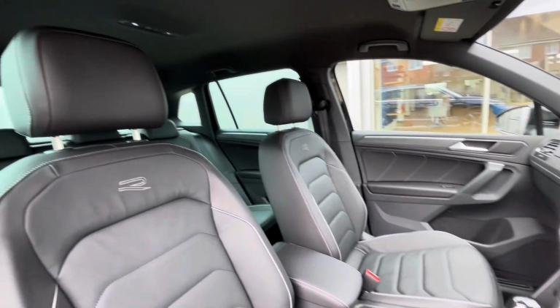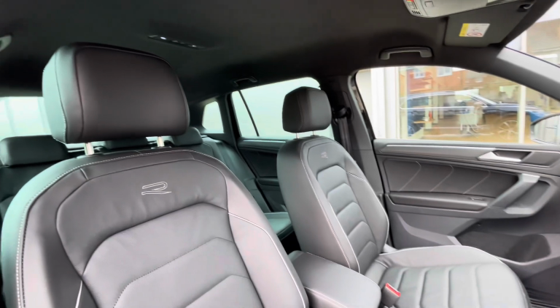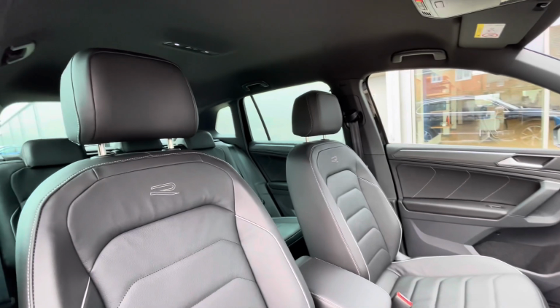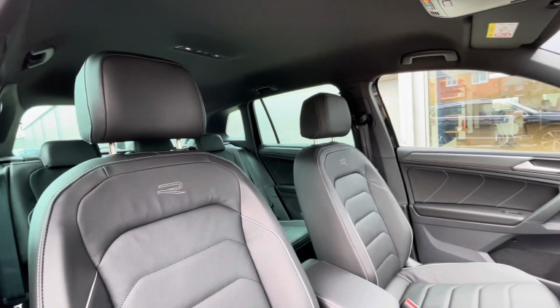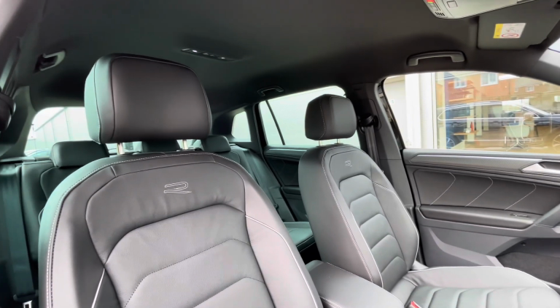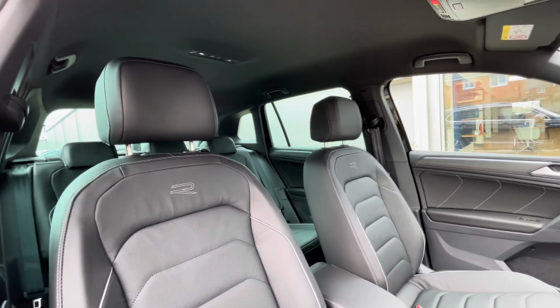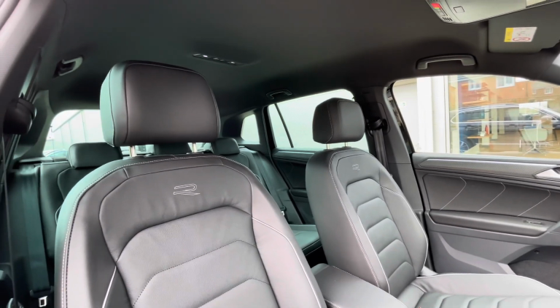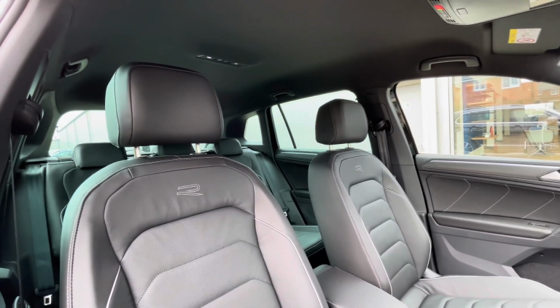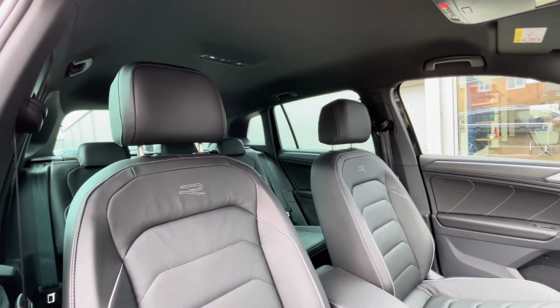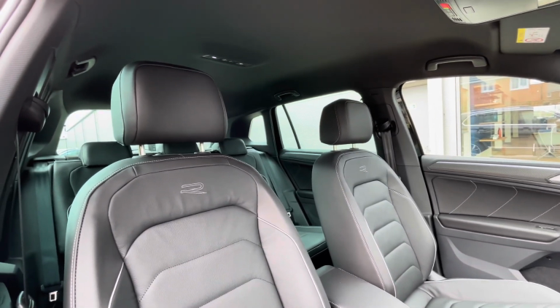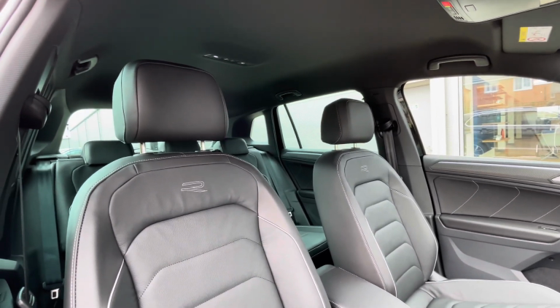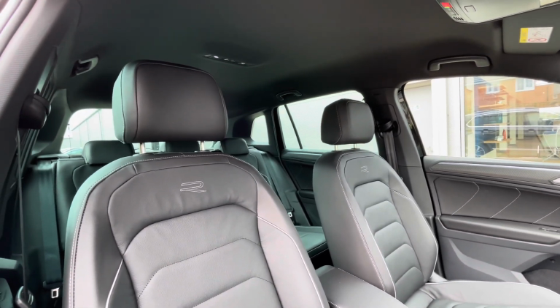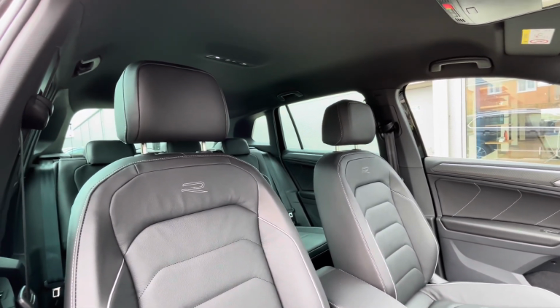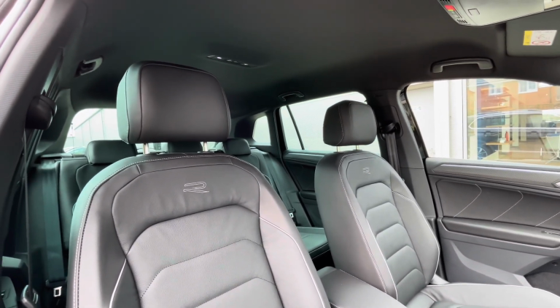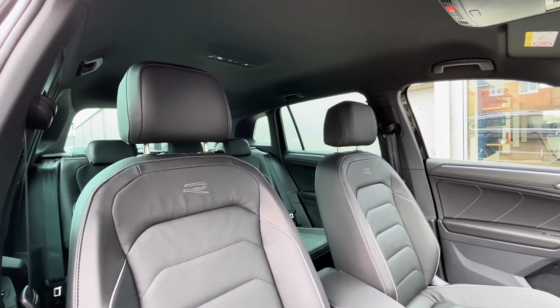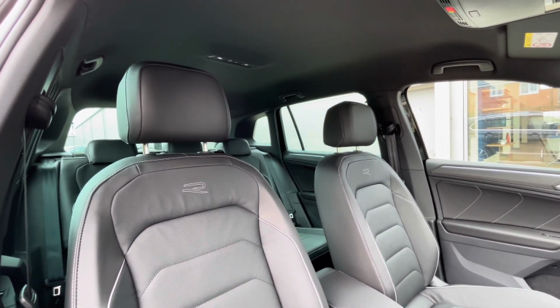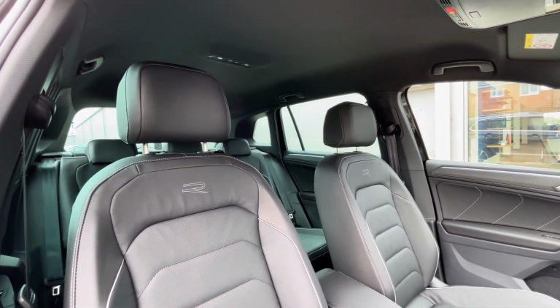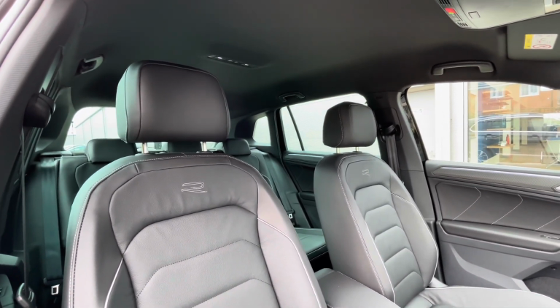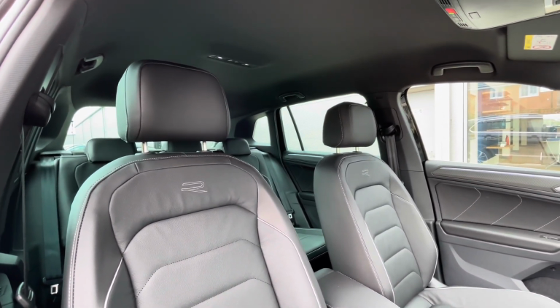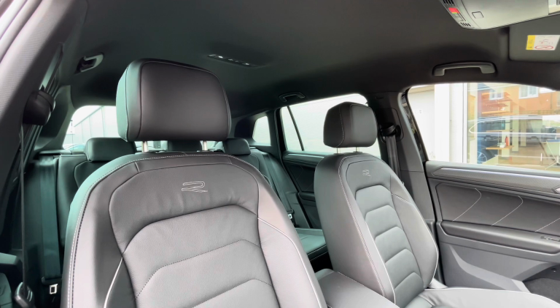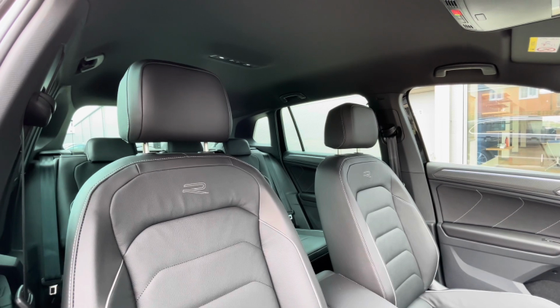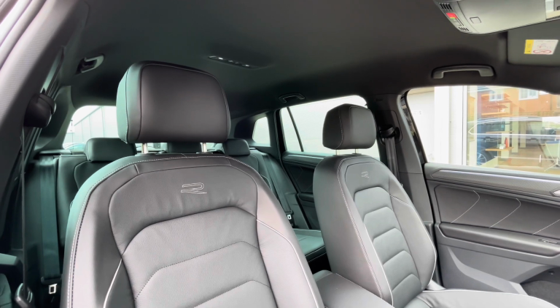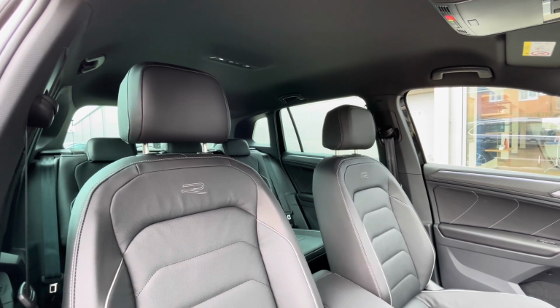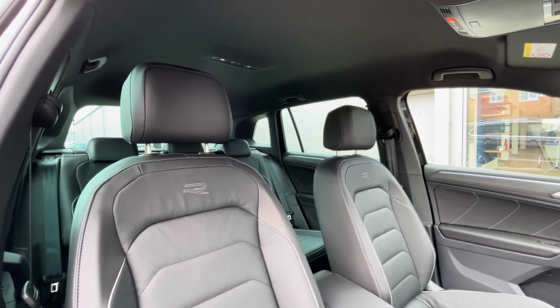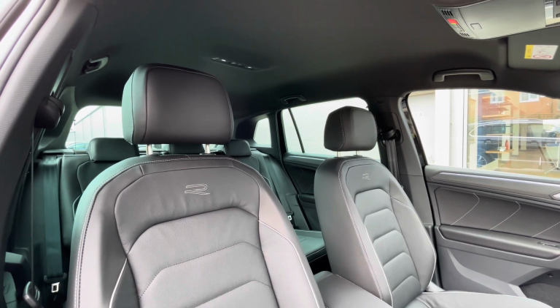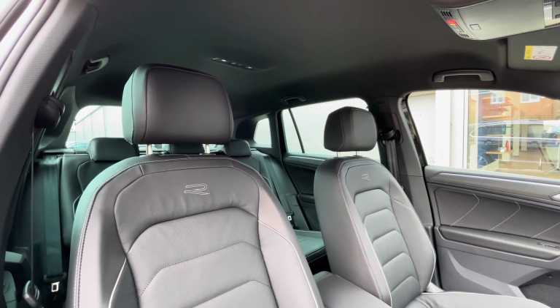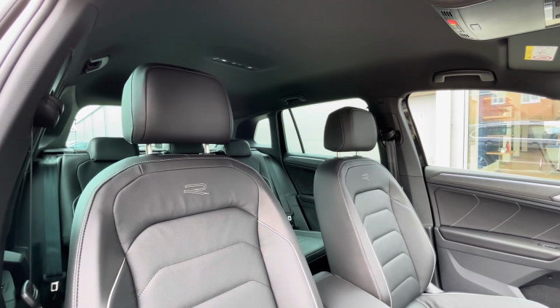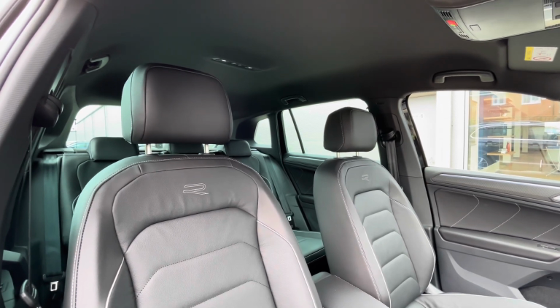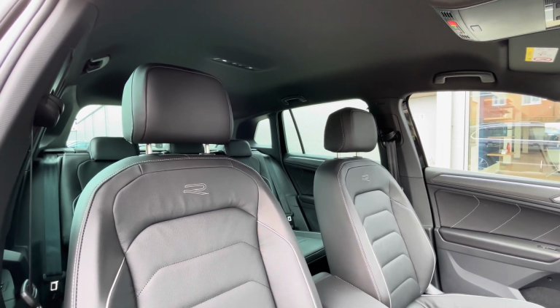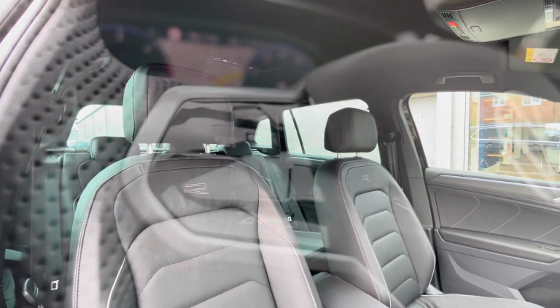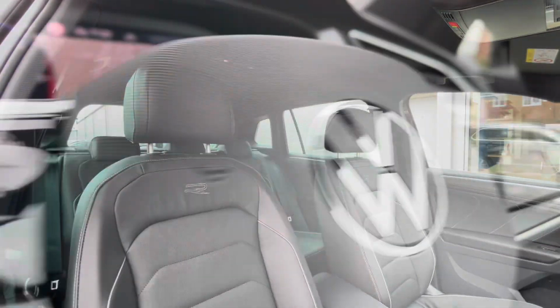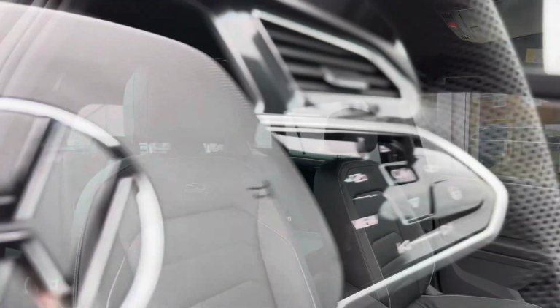You can see we have the upgraded Vienna leather upholstery with the front seat memory features, along with R-Line embroidery on the seats, which offers a luxurious look and feel to this vehicle.